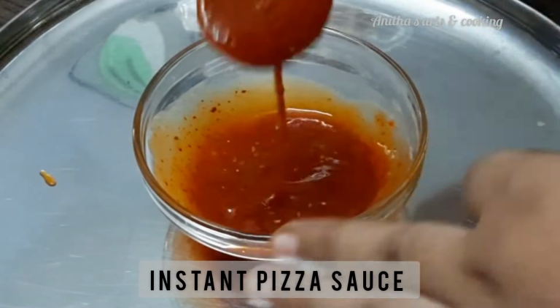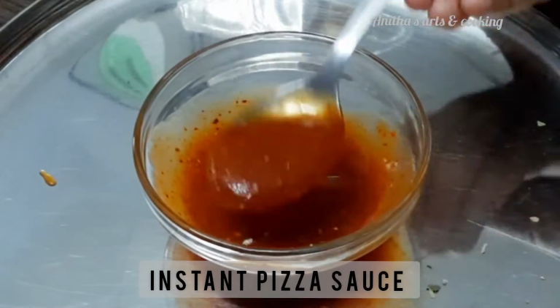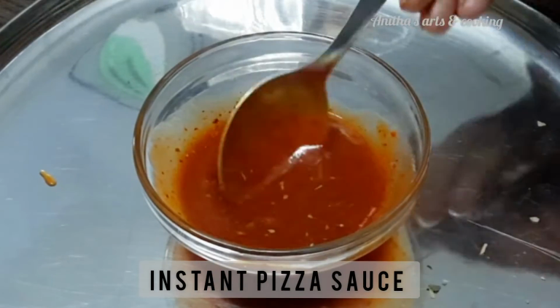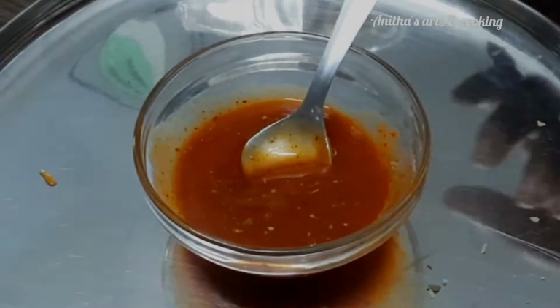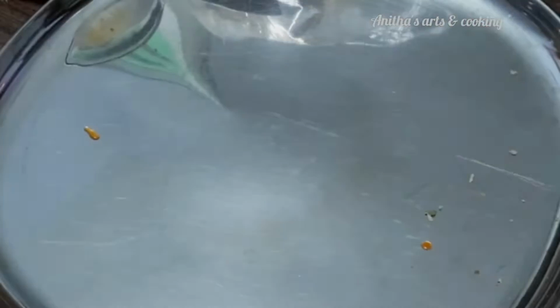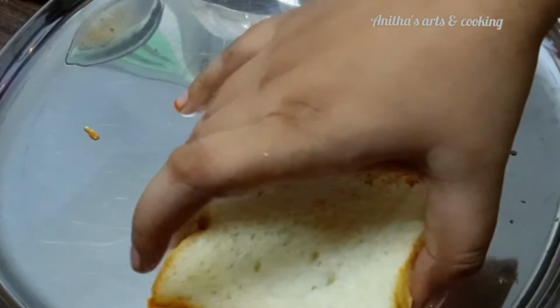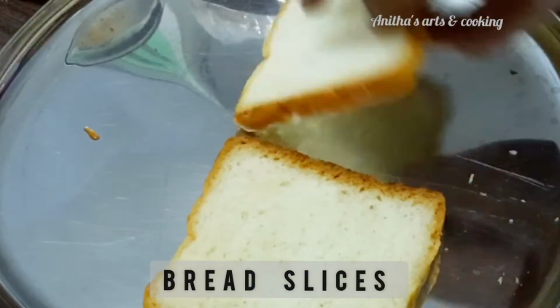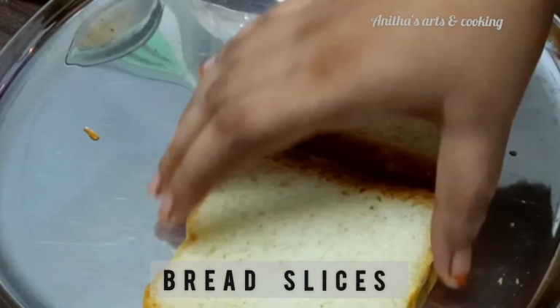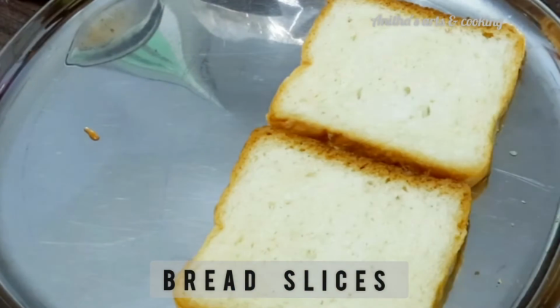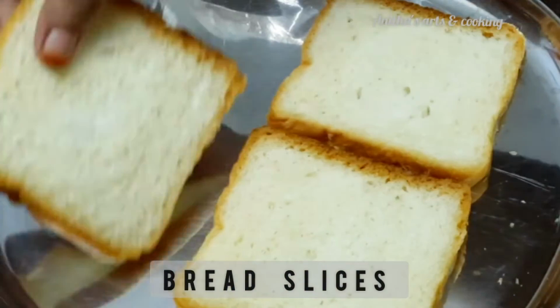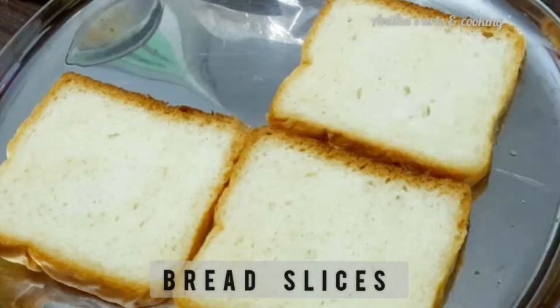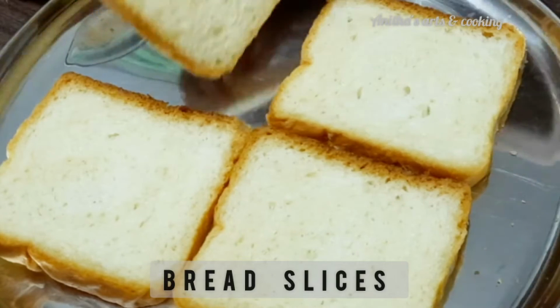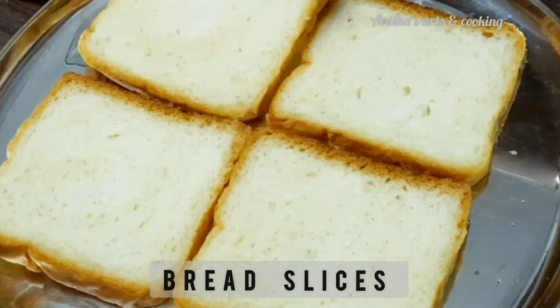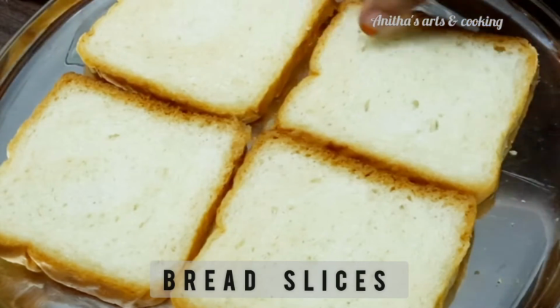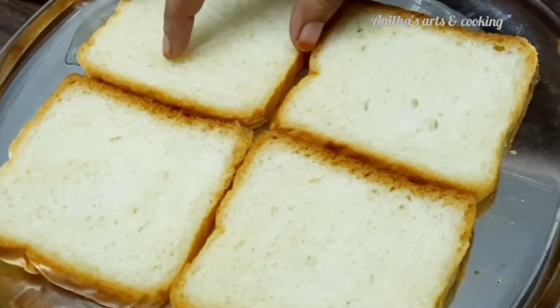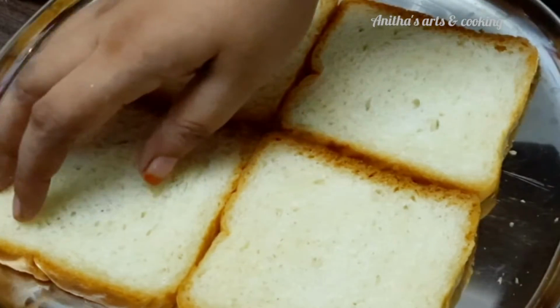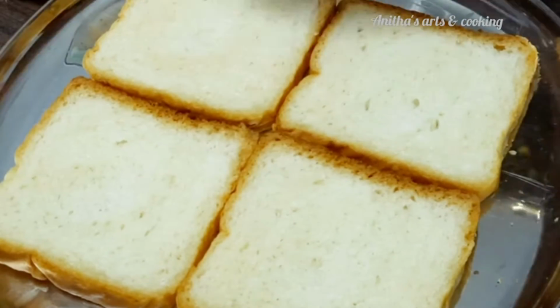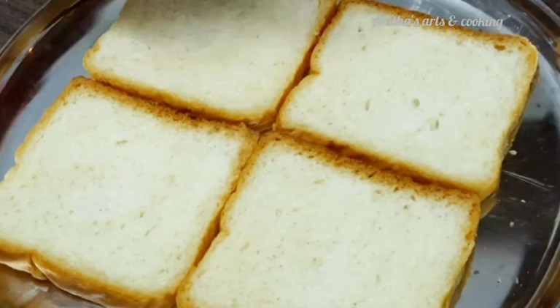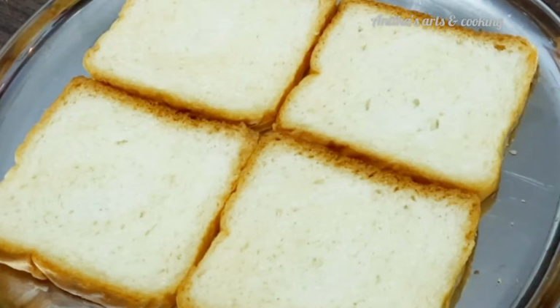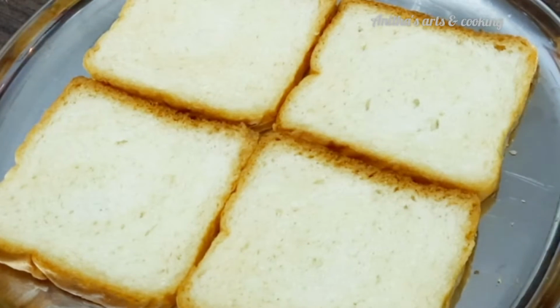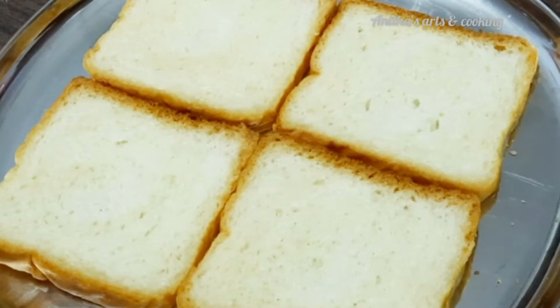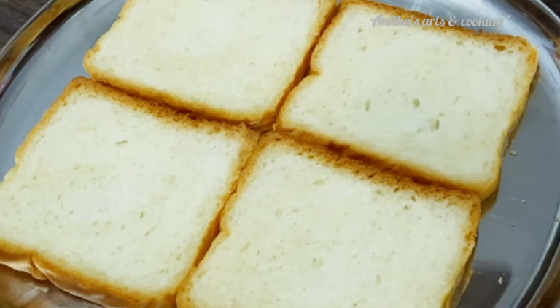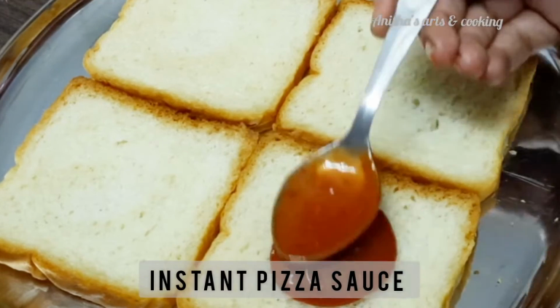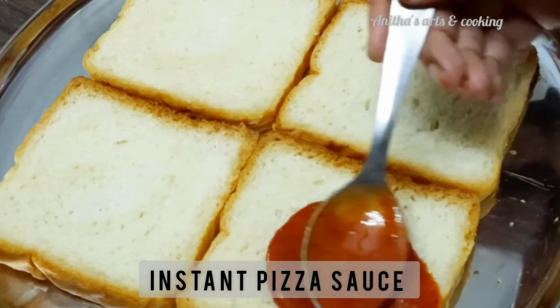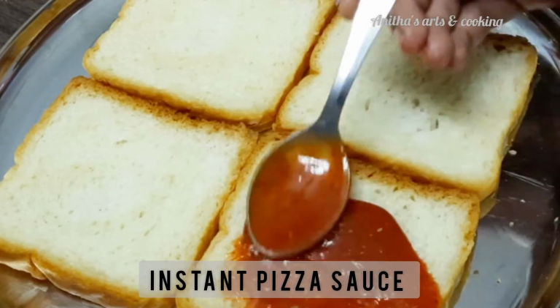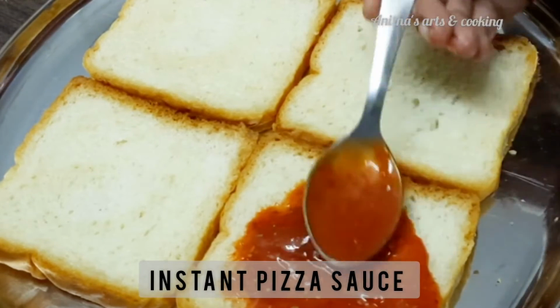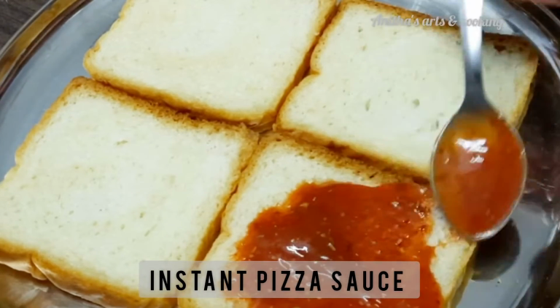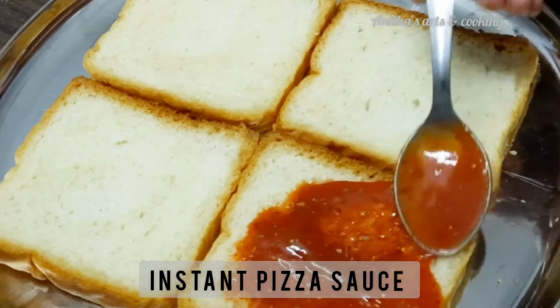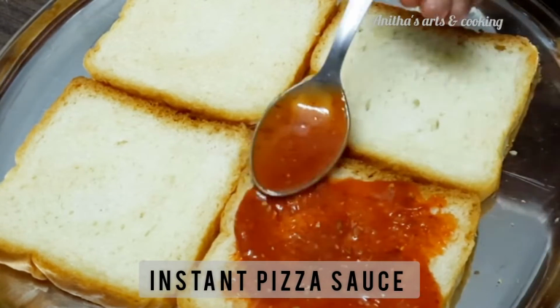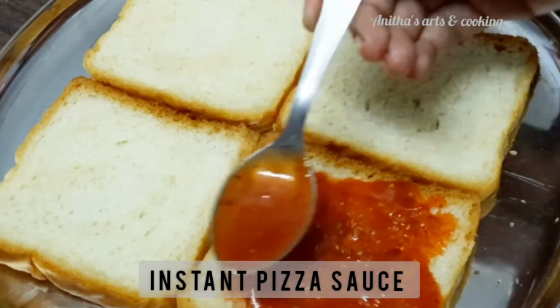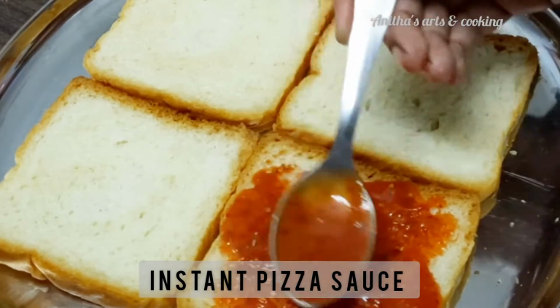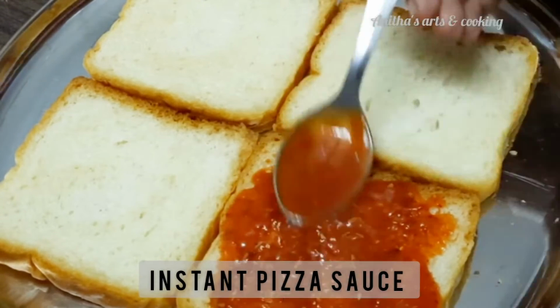Add the bread slices to the pizza sauce and spread the pizza sauce on them. Add the ingredients and cut the vegetables.